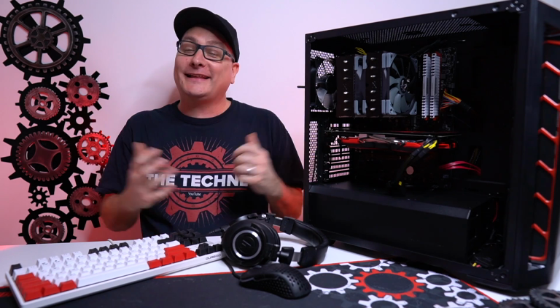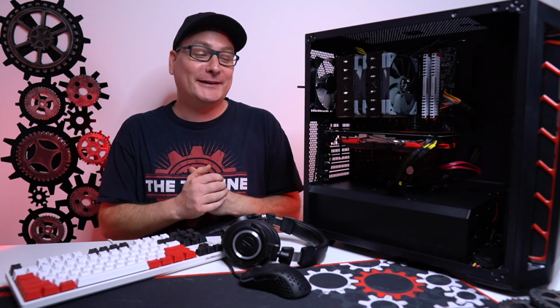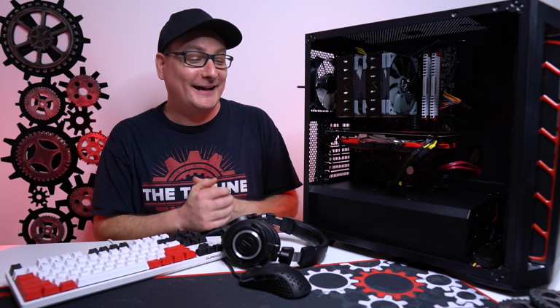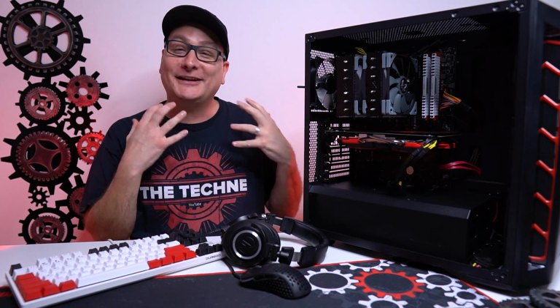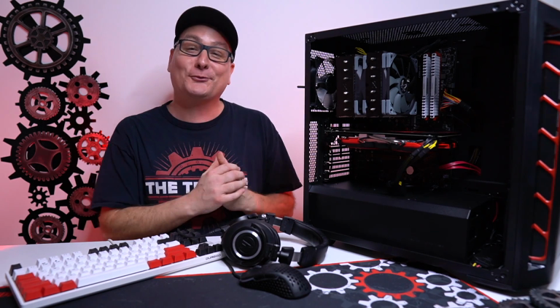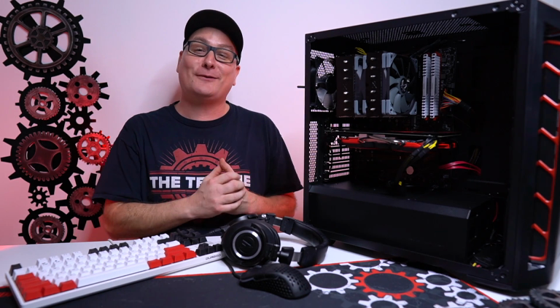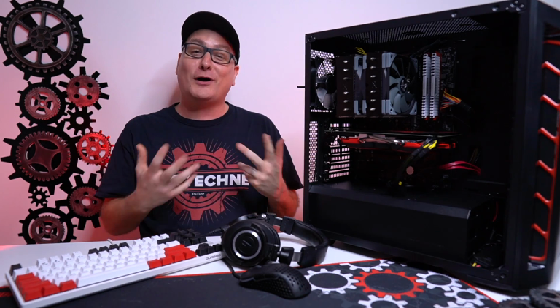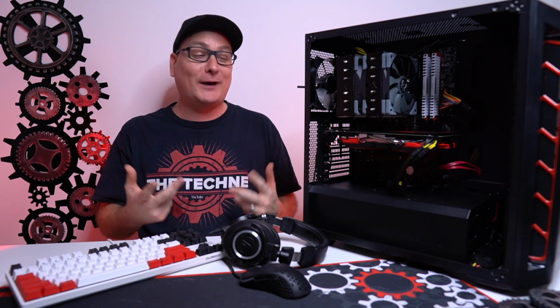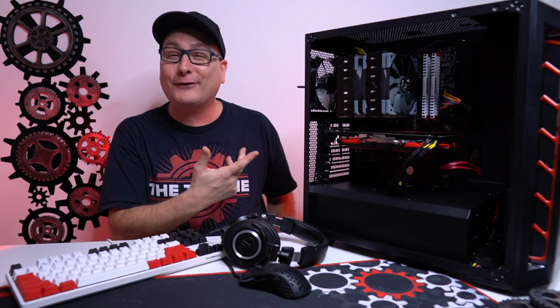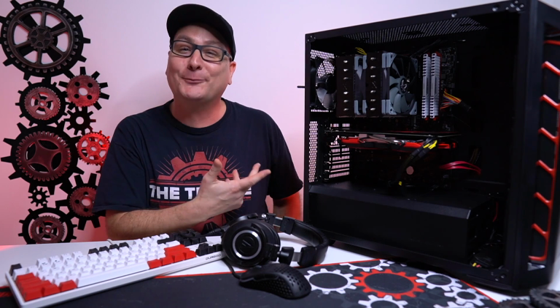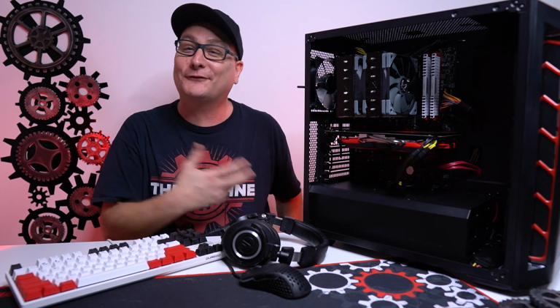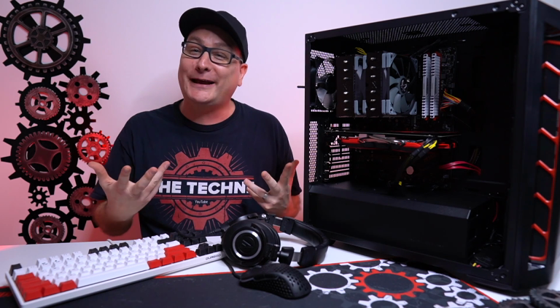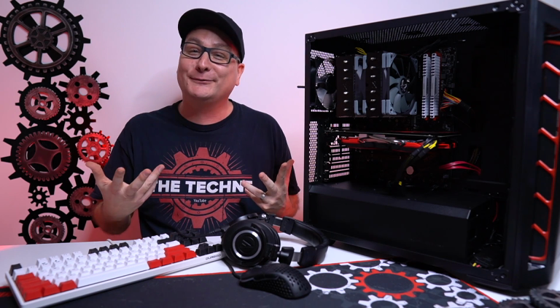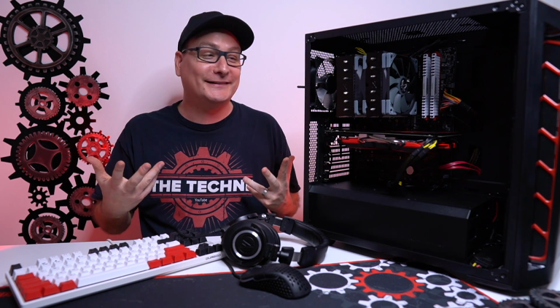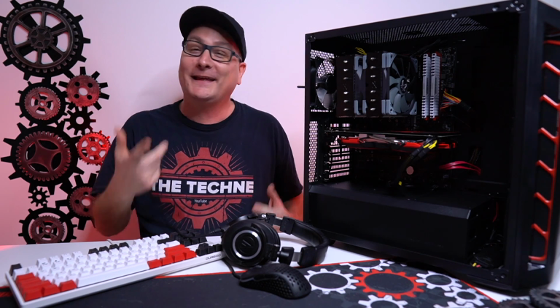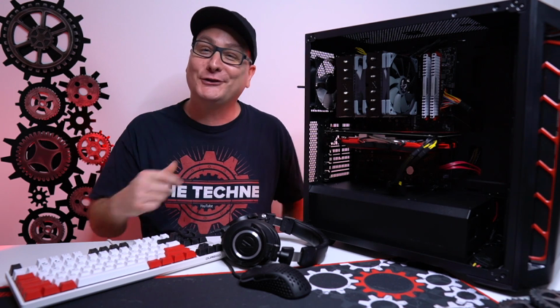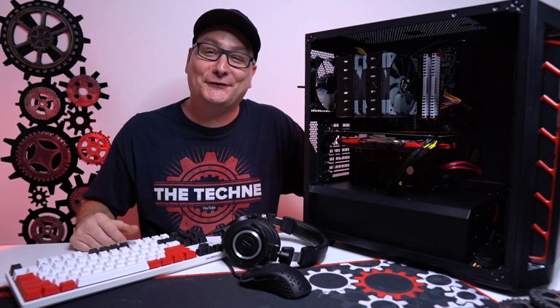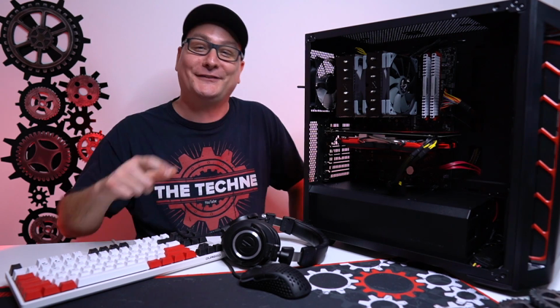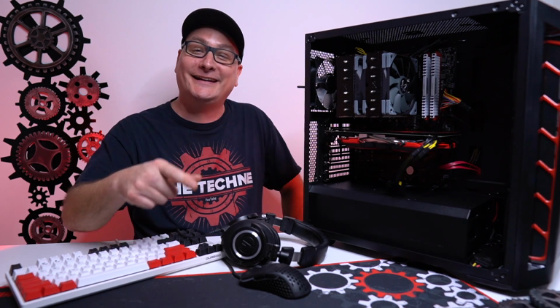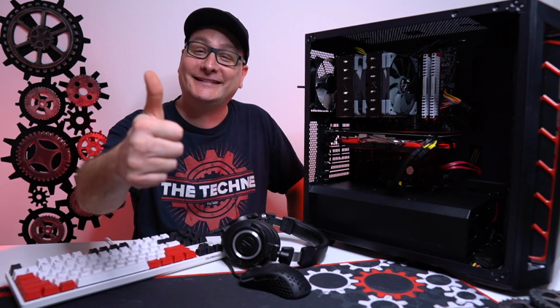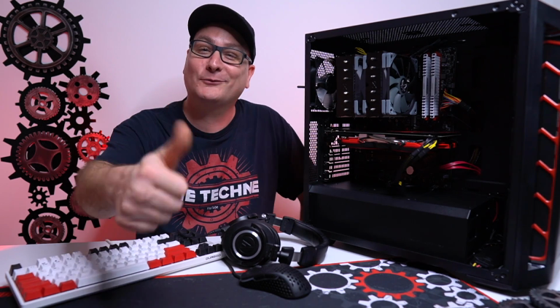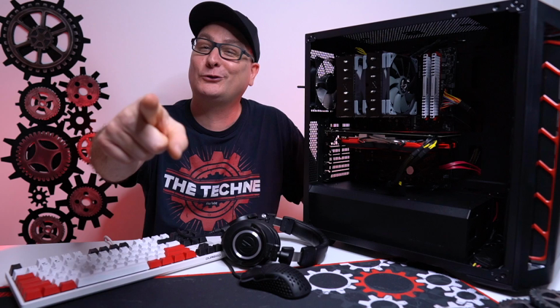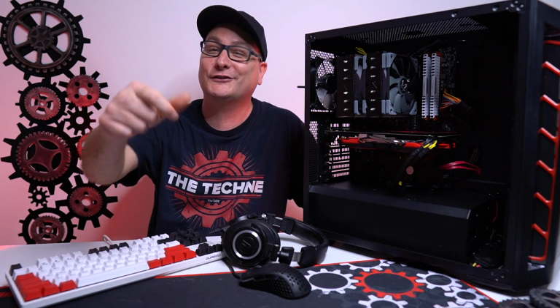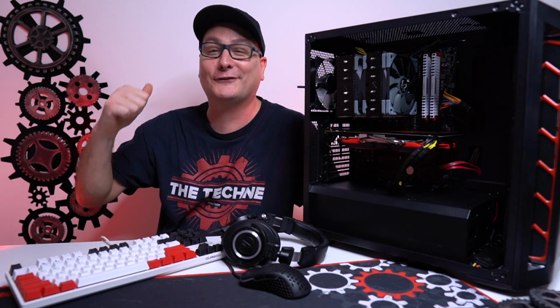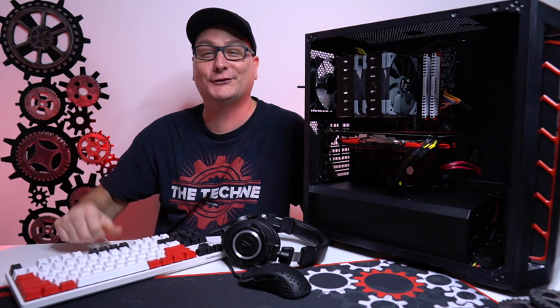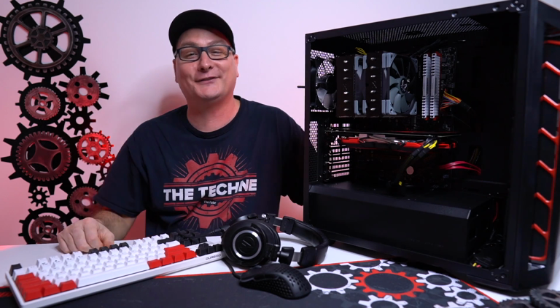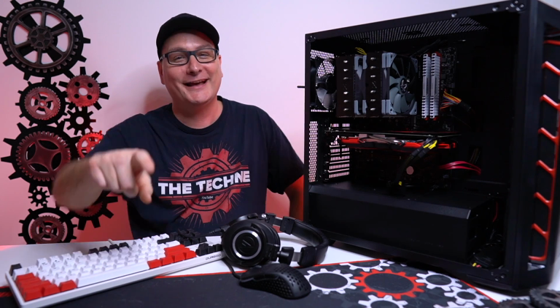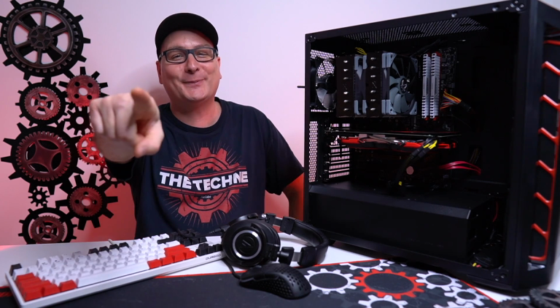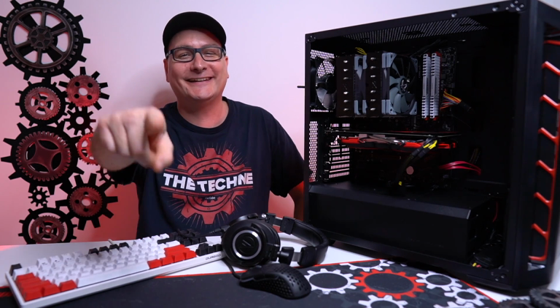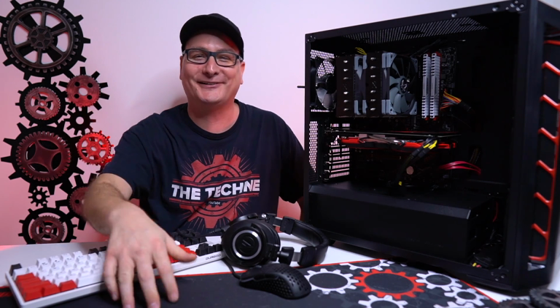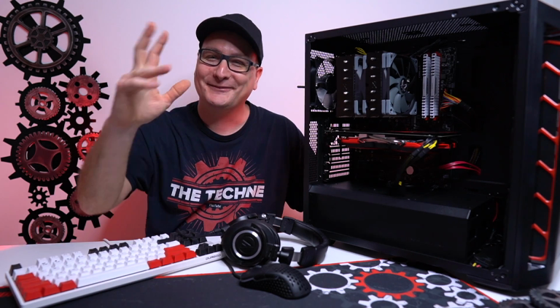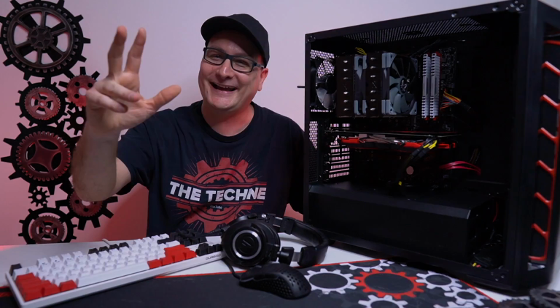That's going to be it here, guys. Thank you so much for stopping by and watching. I hope this helps if you're looking at building a PC, and I hope you enjoyed the video. If you did, hit that thumbs up and don't forget to subscribe for future tech videos. Hope to catch you in the next one — bye now.